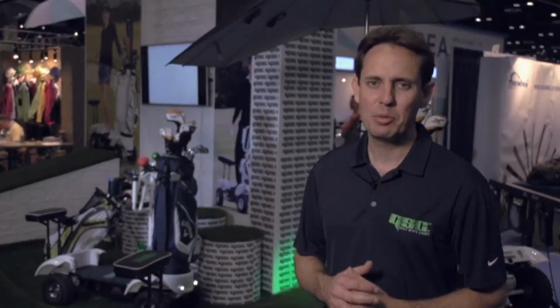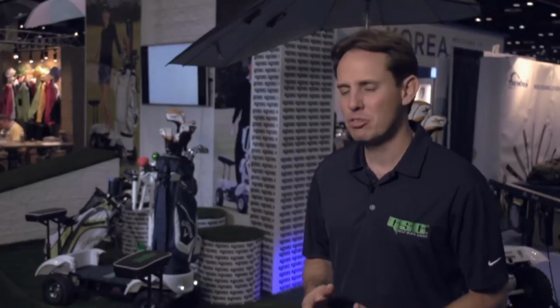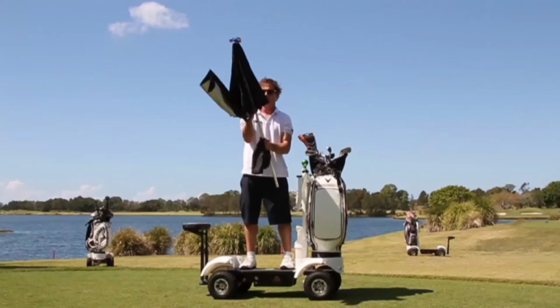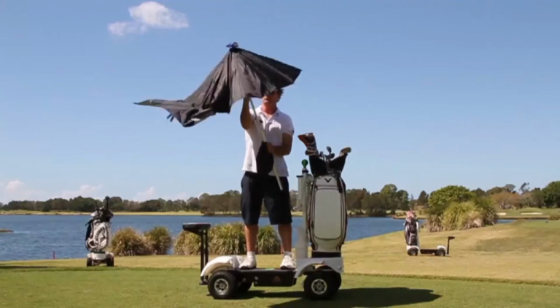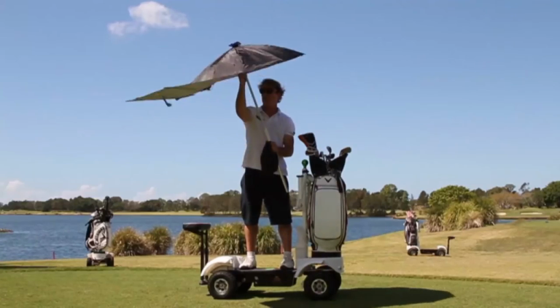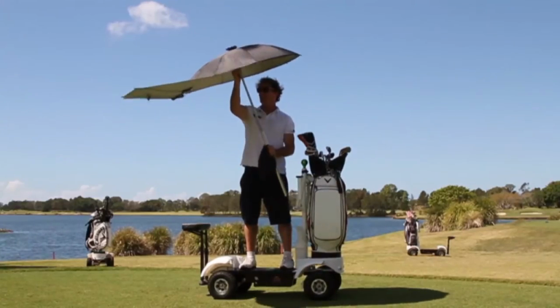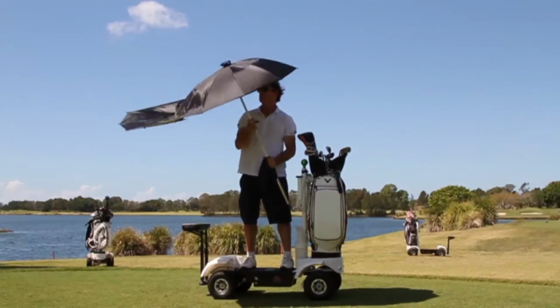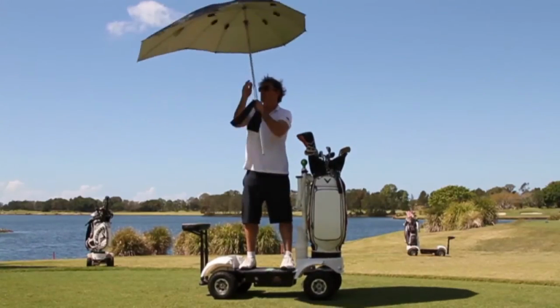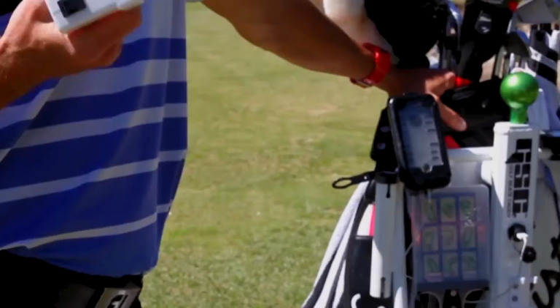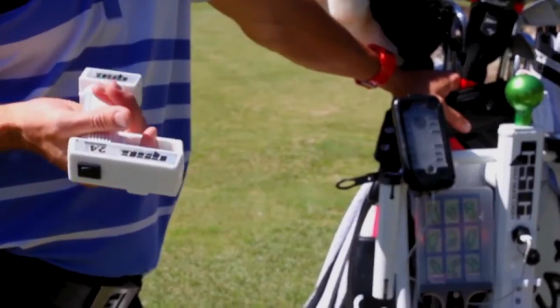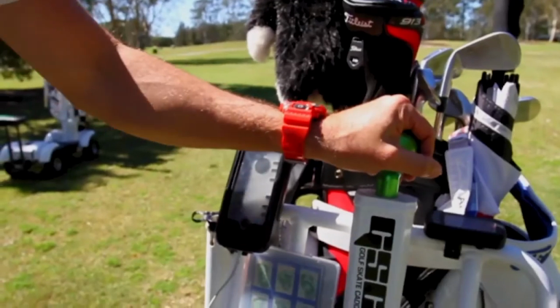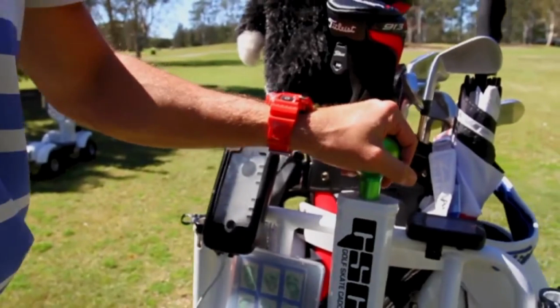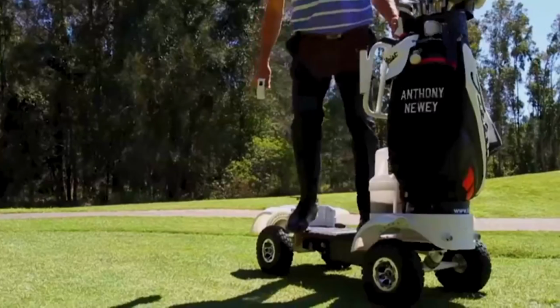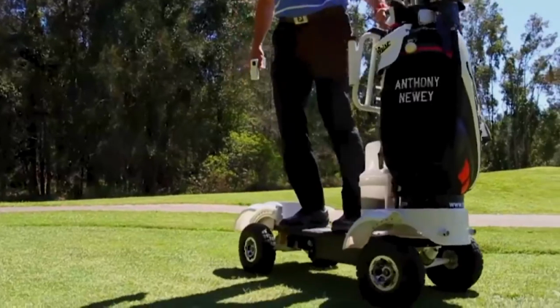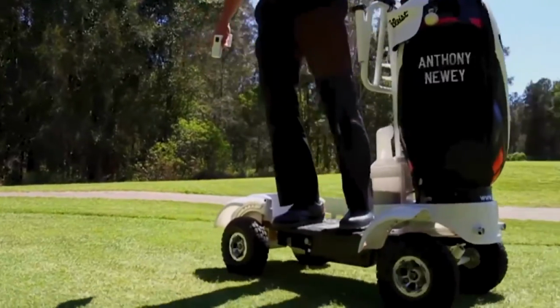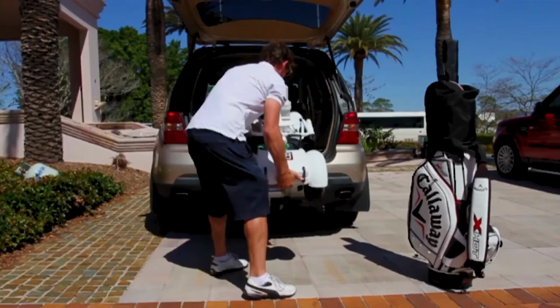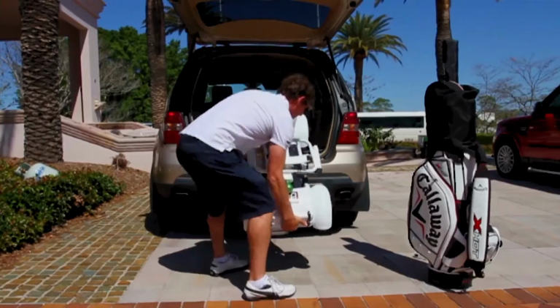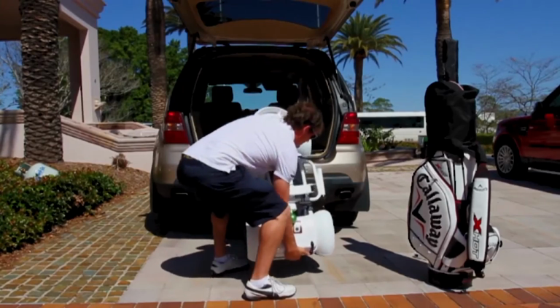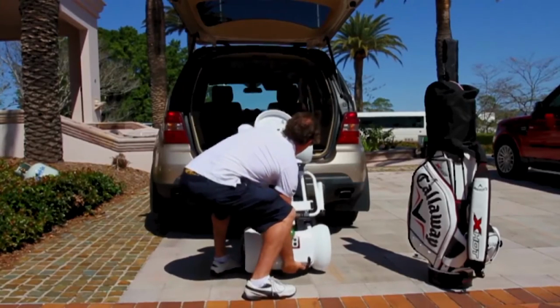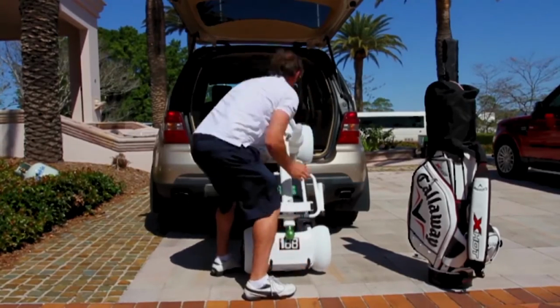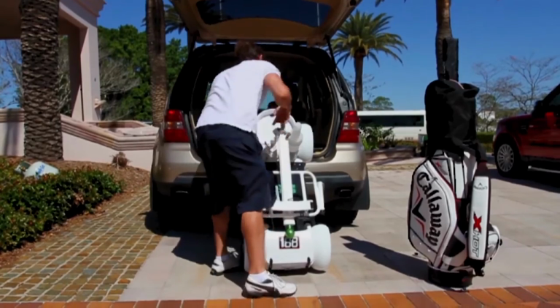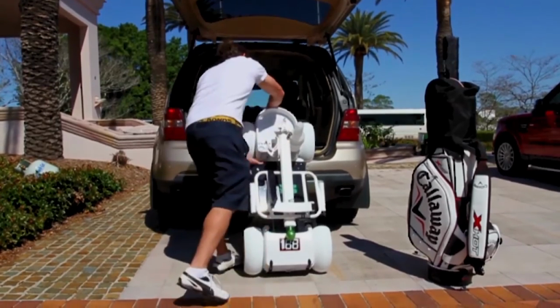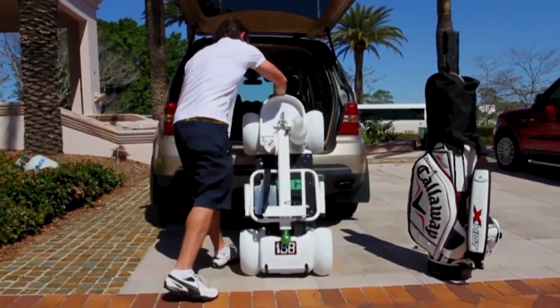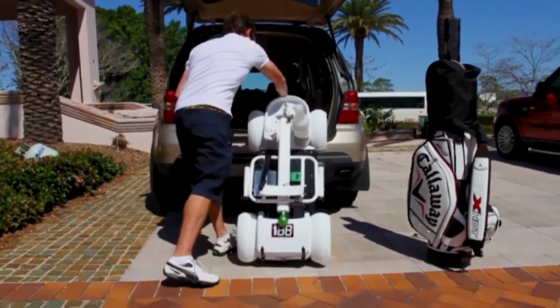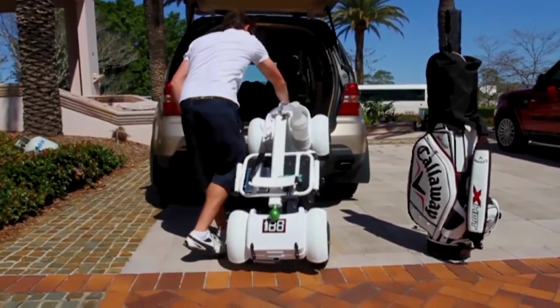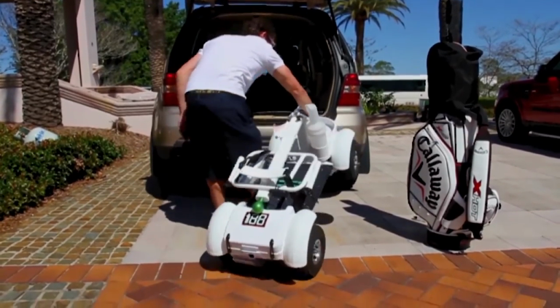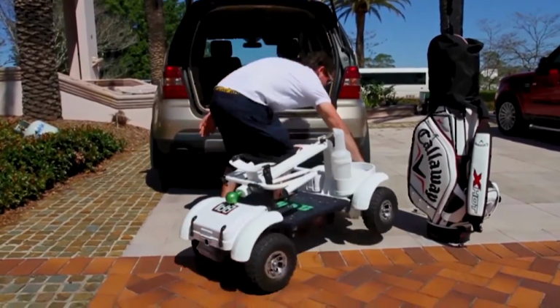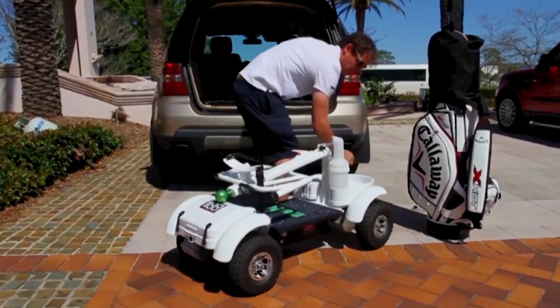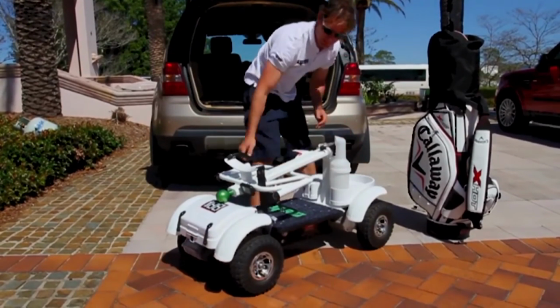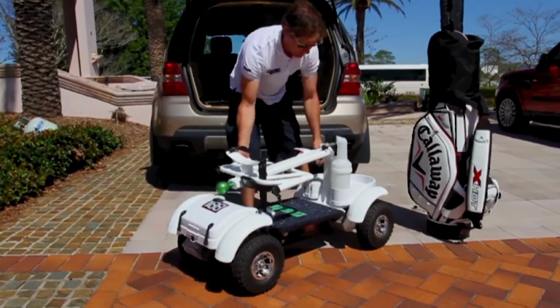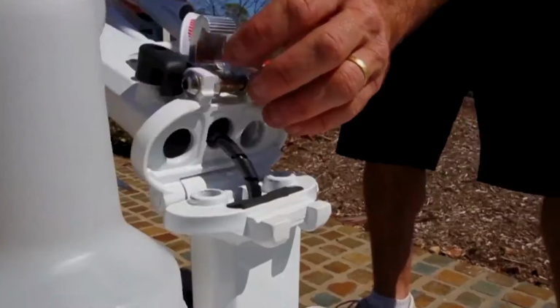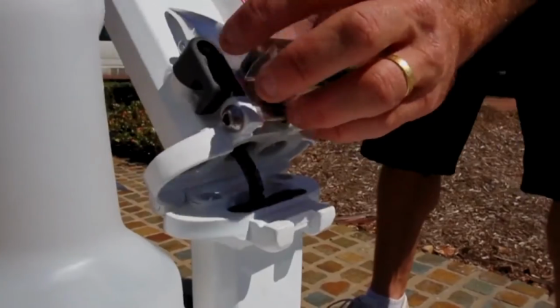We want to make sure our customers know how to pop up the umbrella and how to start and stop and be safe on the board. If you want to buy one, you can fold it up — the mechanism folds down, the seat pops off, the battery can pop off — and you can actually fit it in a fairly mid-sized sedan.